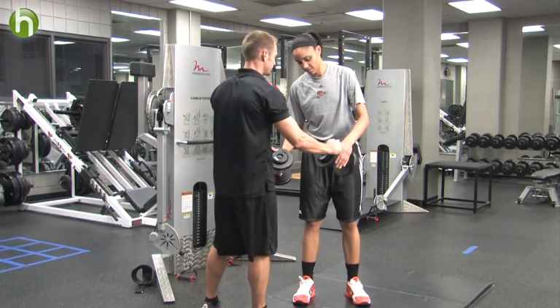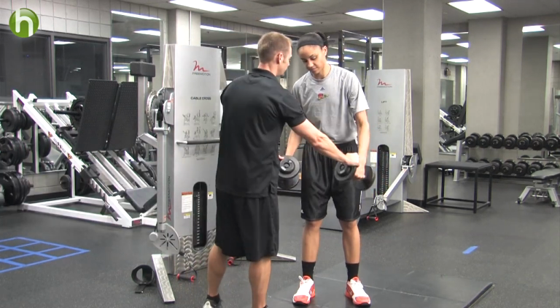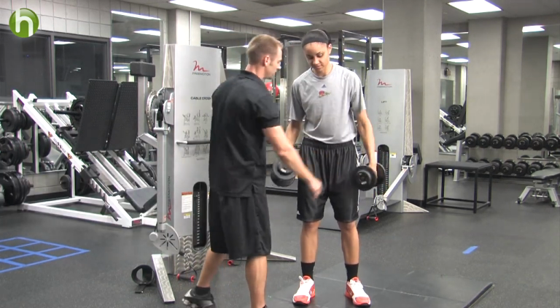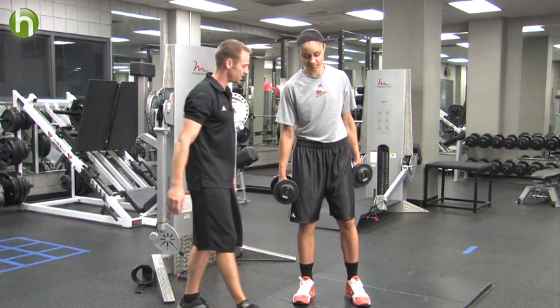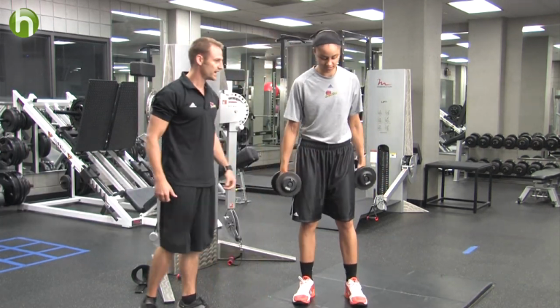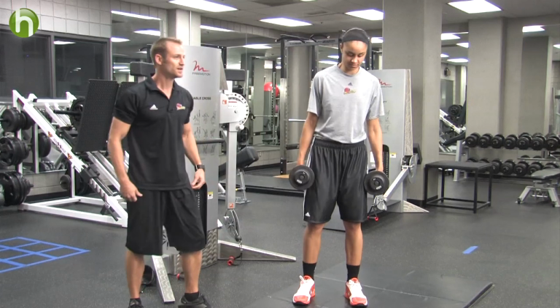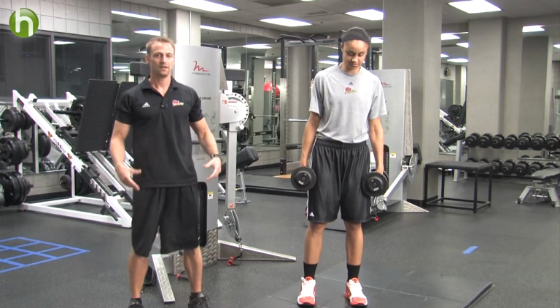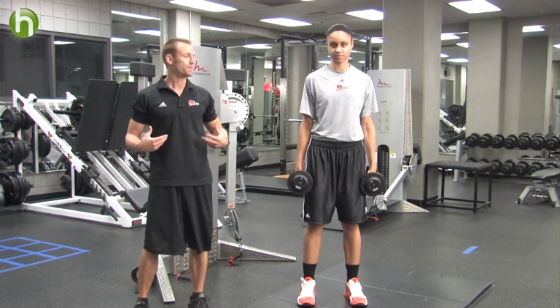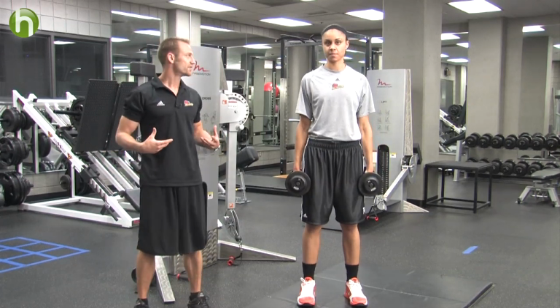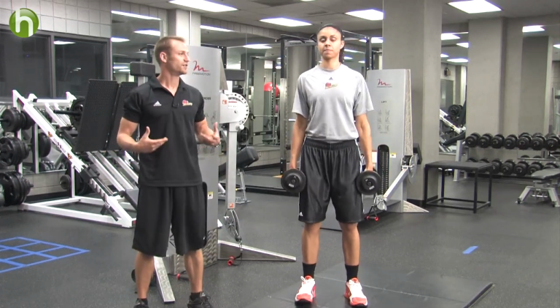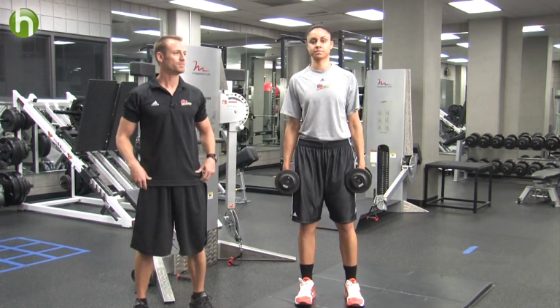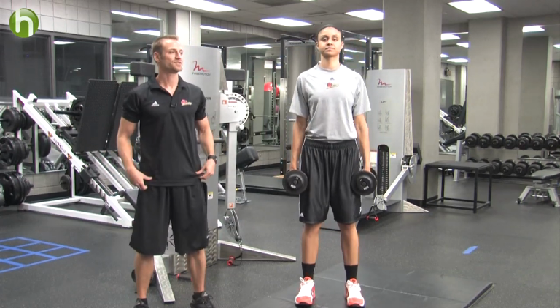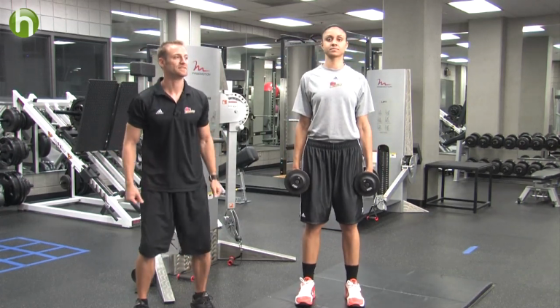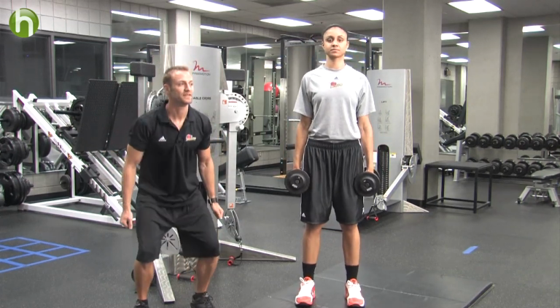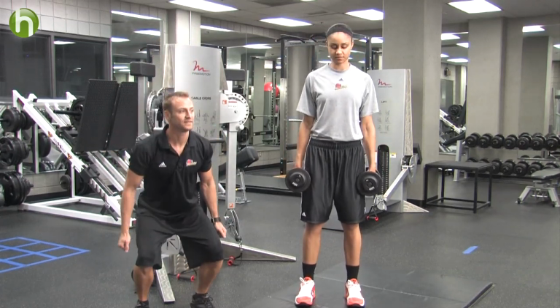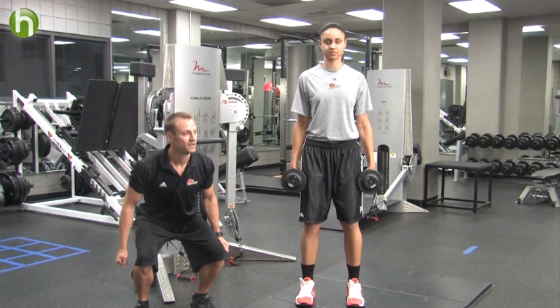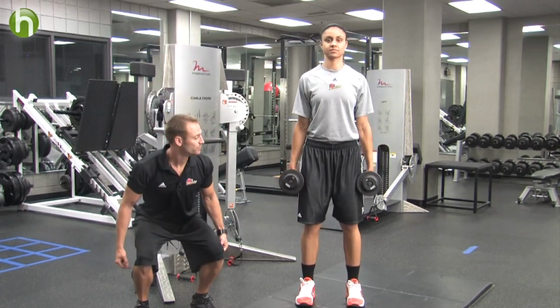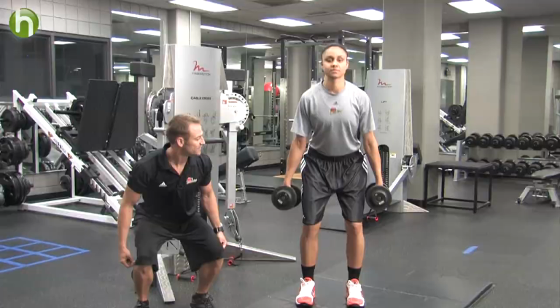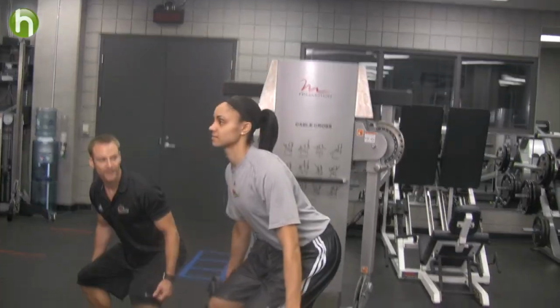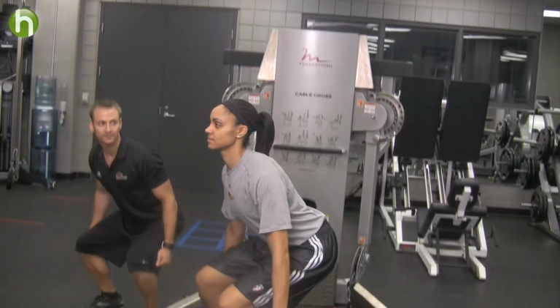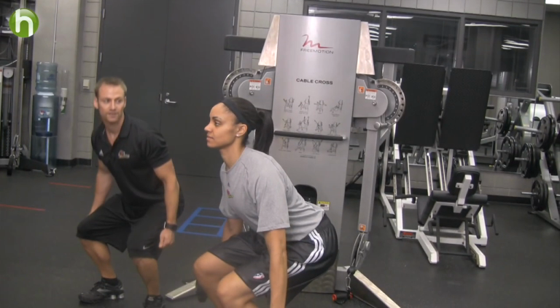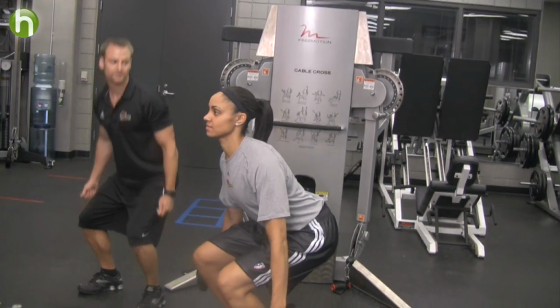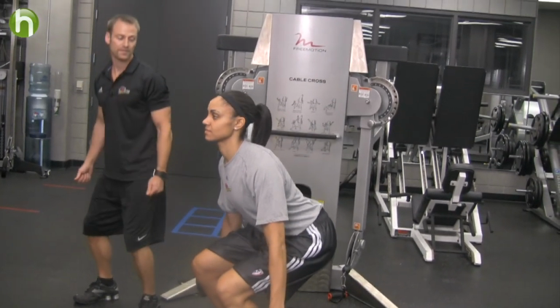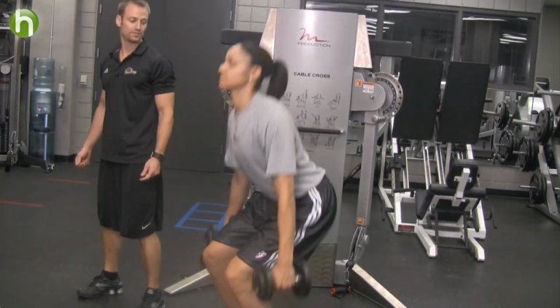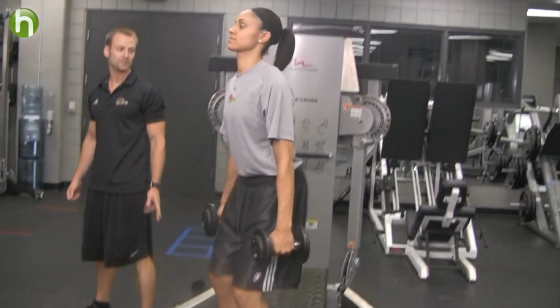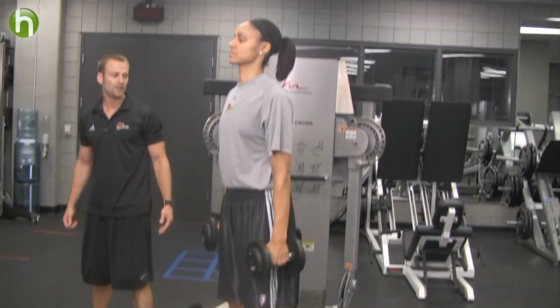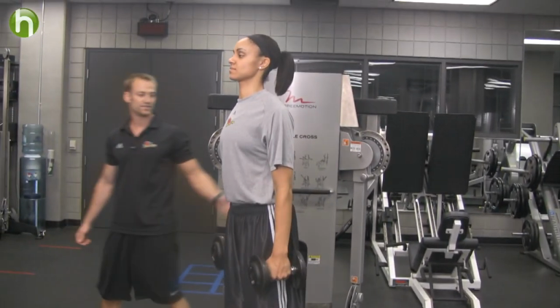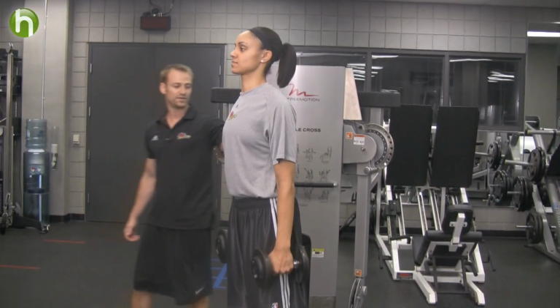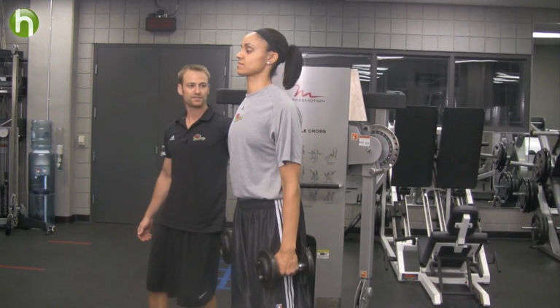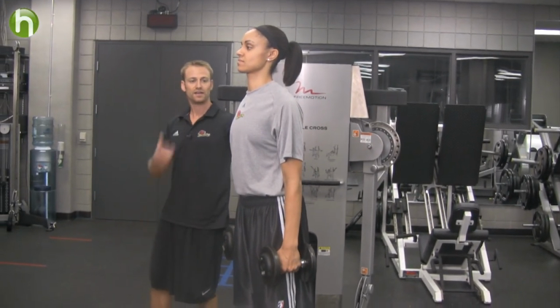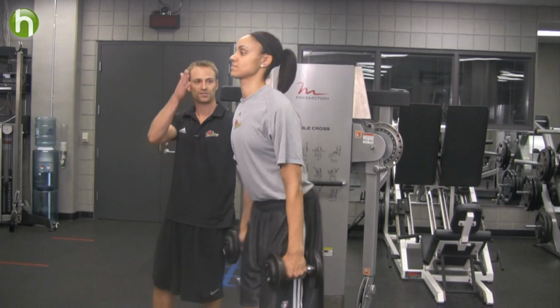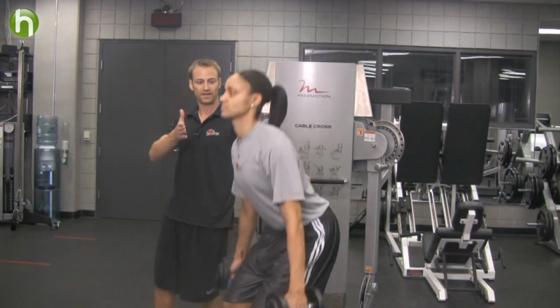Candice is going to hold these dumbbells at her side, keeping her back straight and her head up. She's going to bend deep at the knees to about a 90 degree angle and right back up. Again, she's keeping the back straight, head and chest high.